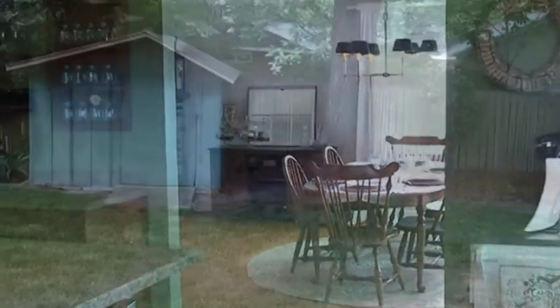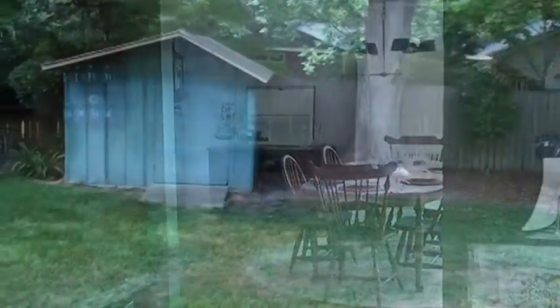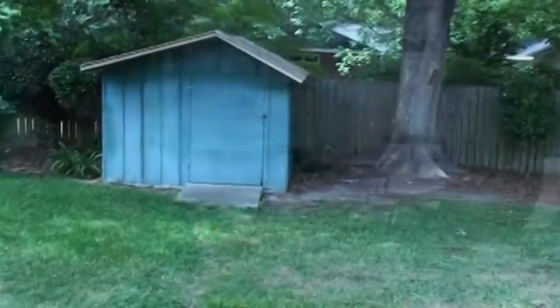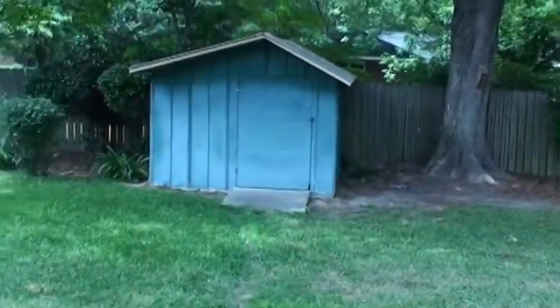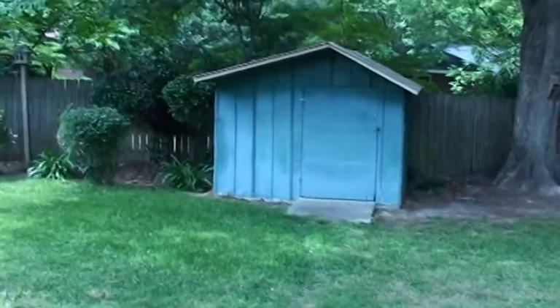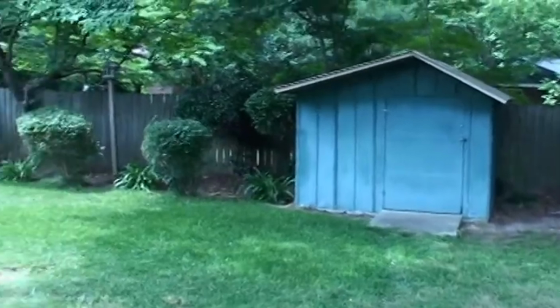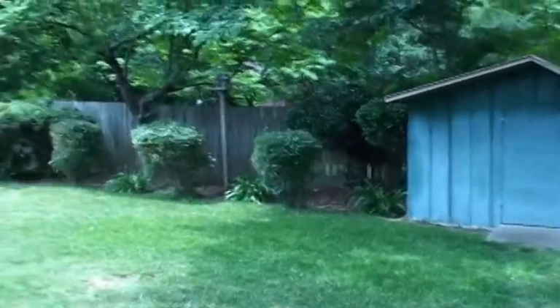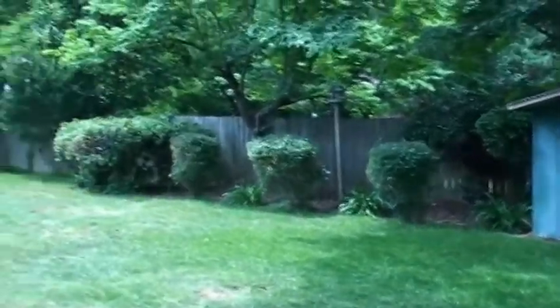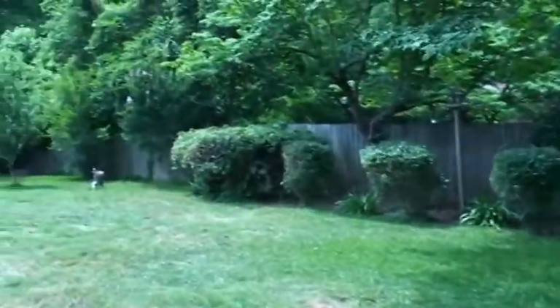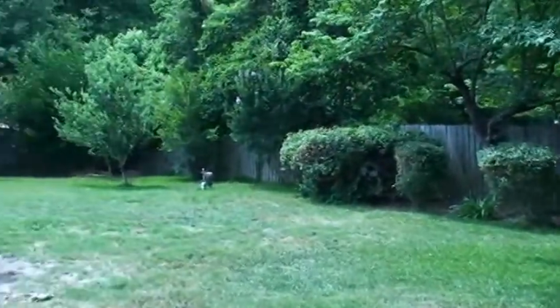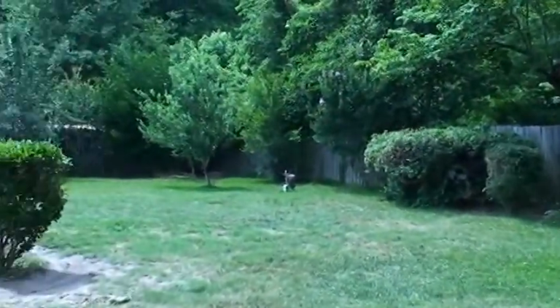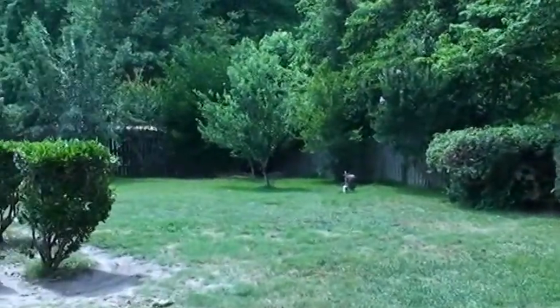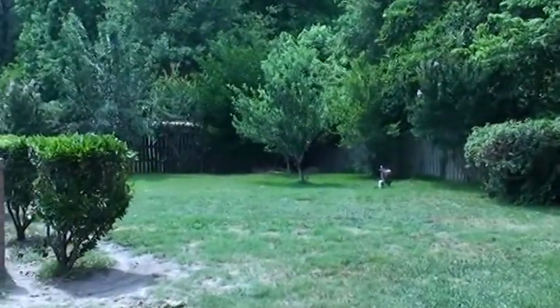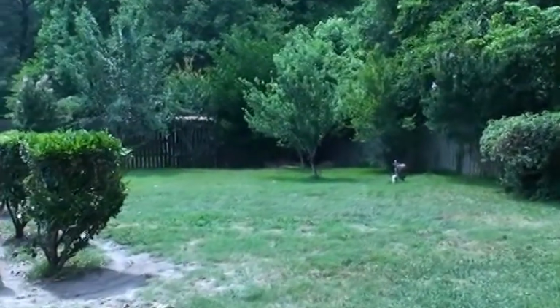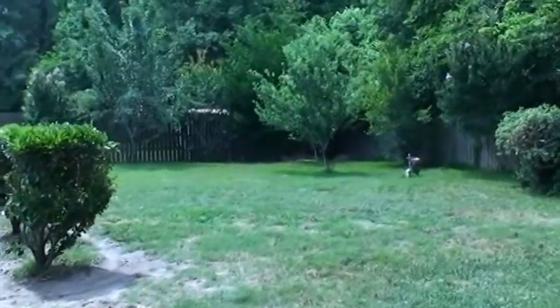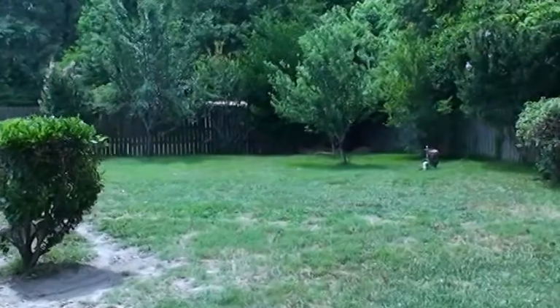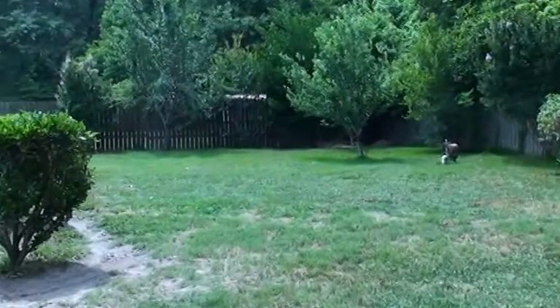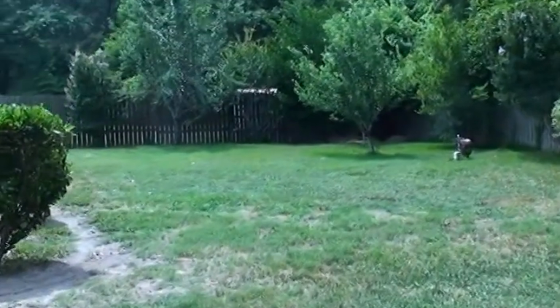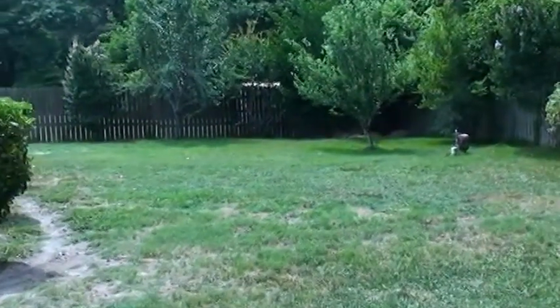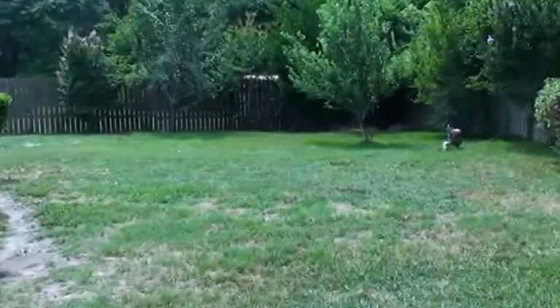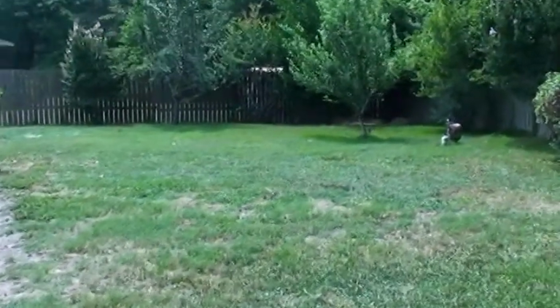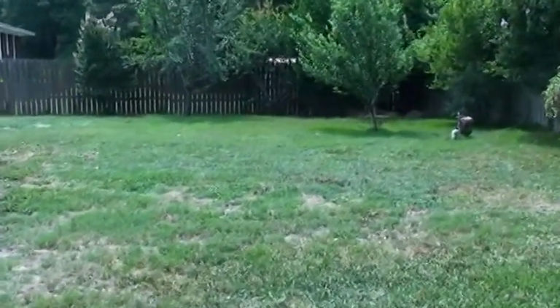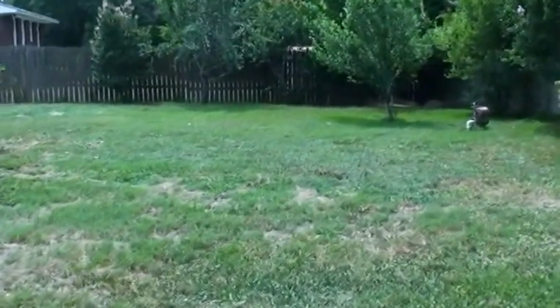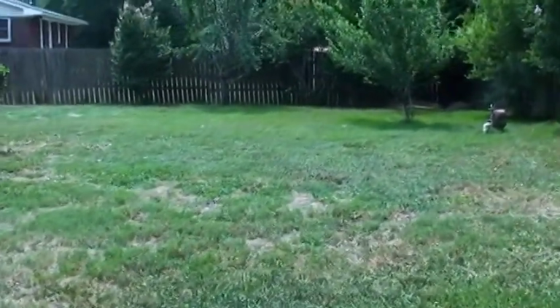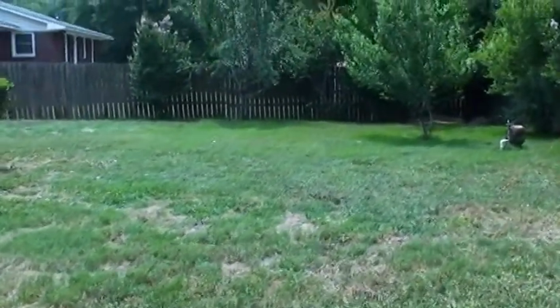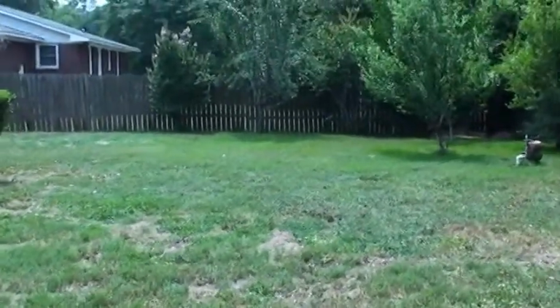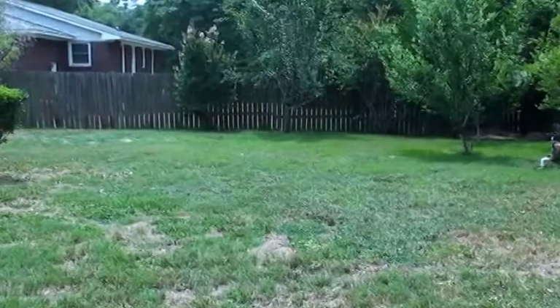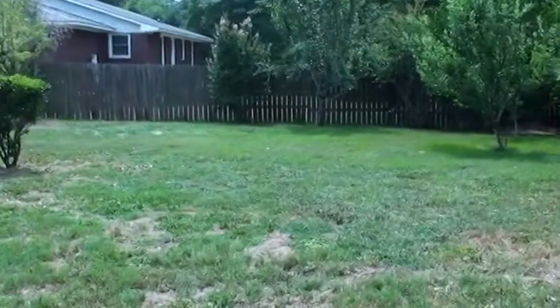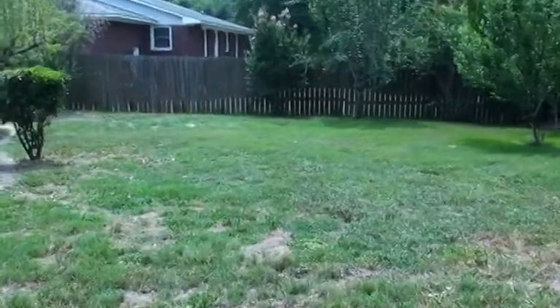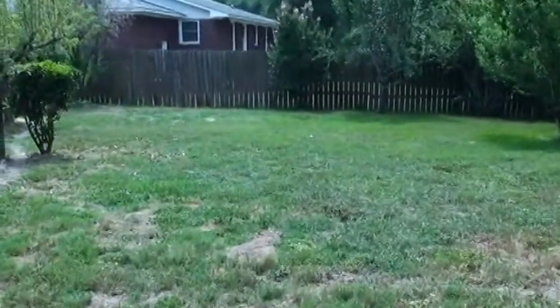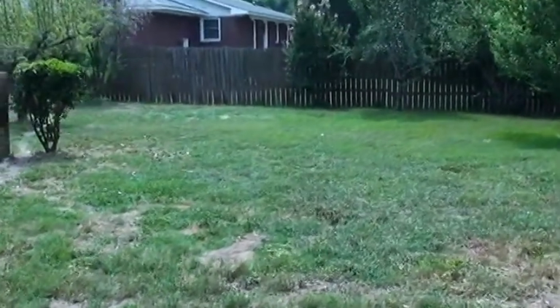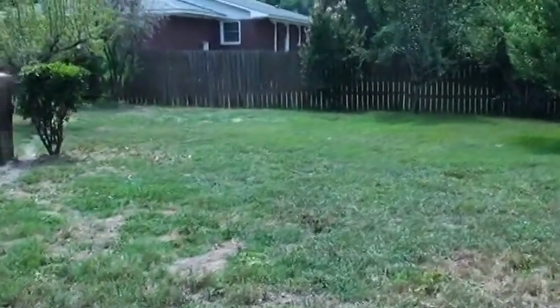Coming out from the kitchen into the backyard, you can see how huge this backyard is. Plenty of room to play and roam, and plenty of room for a boat over there if you wanted to. There's a gate that opens up into the driveway.